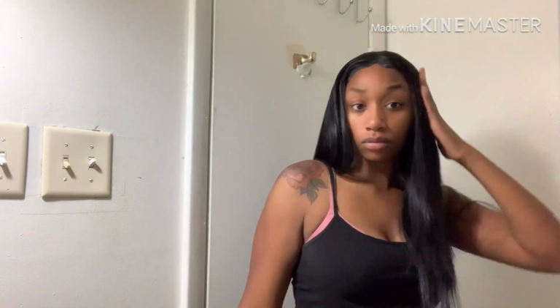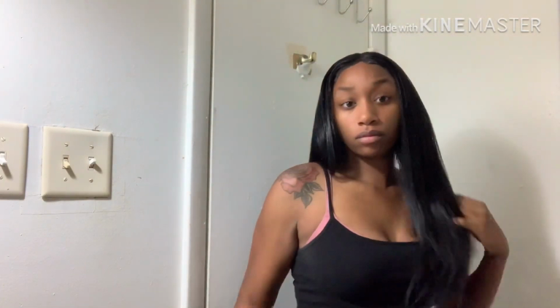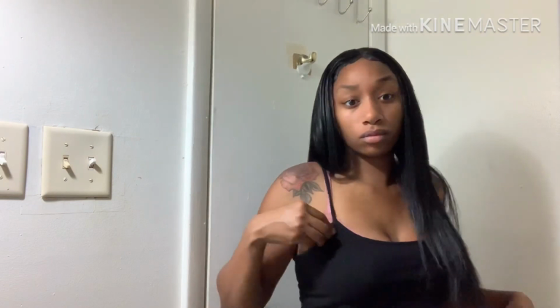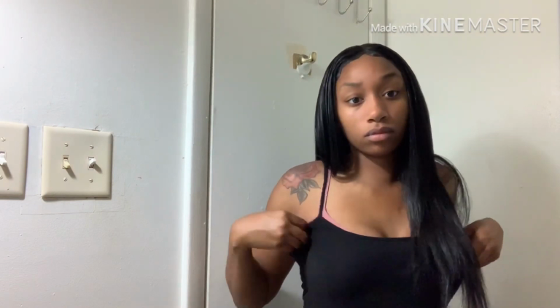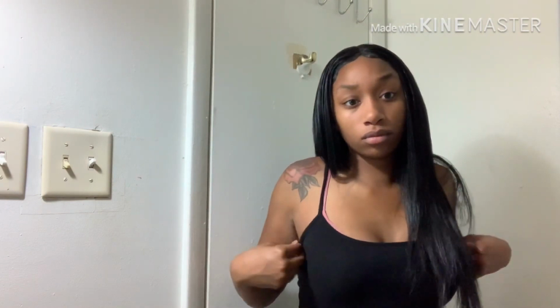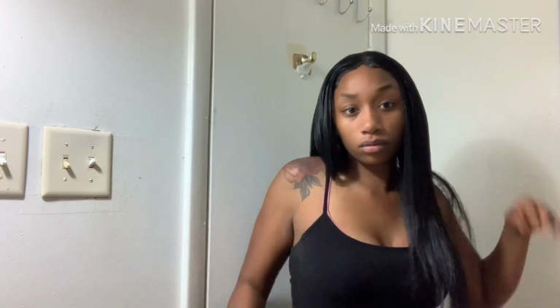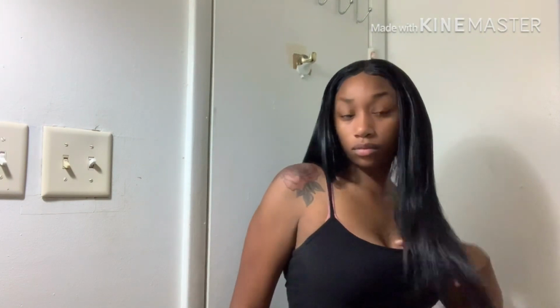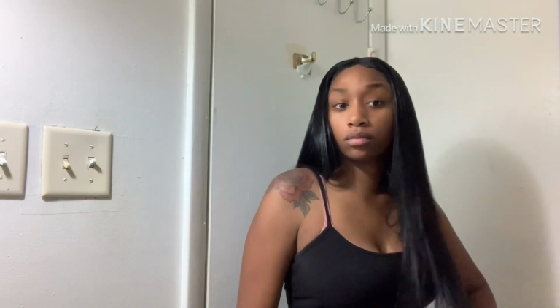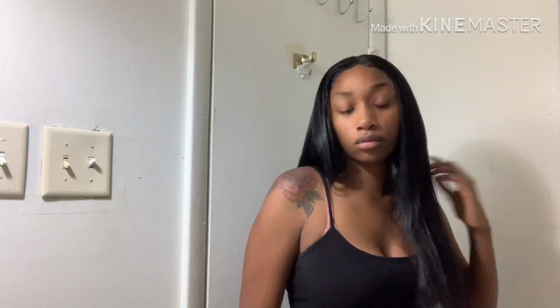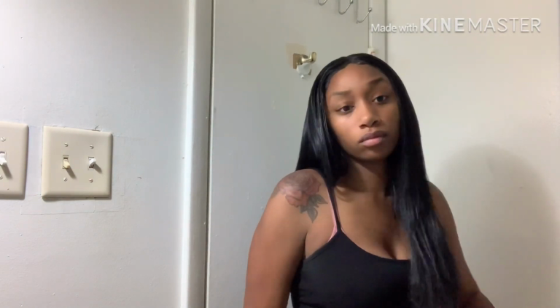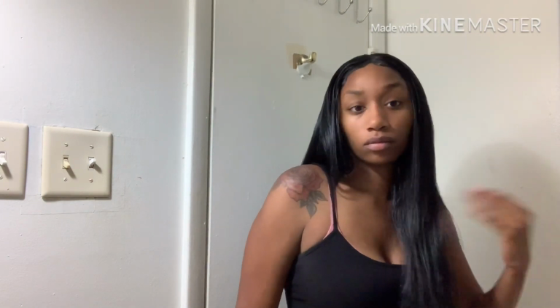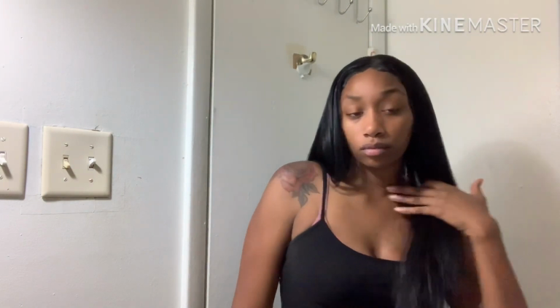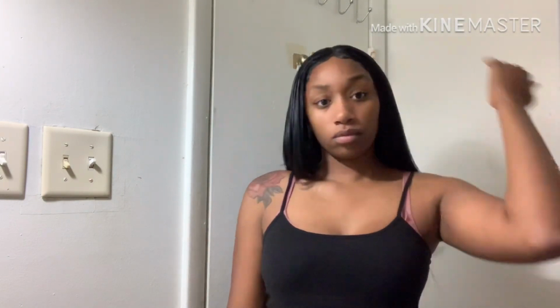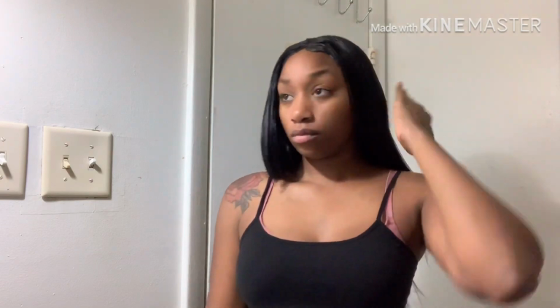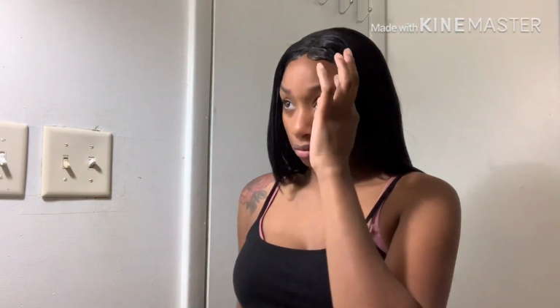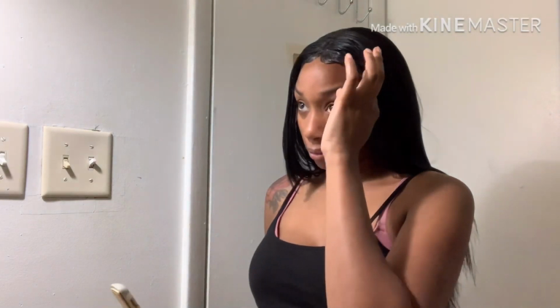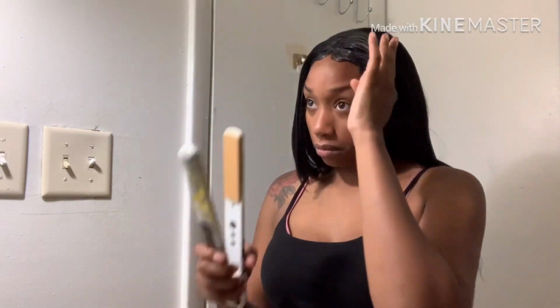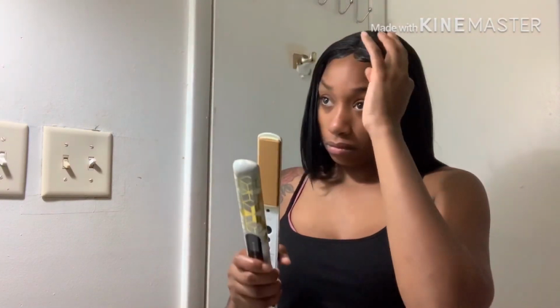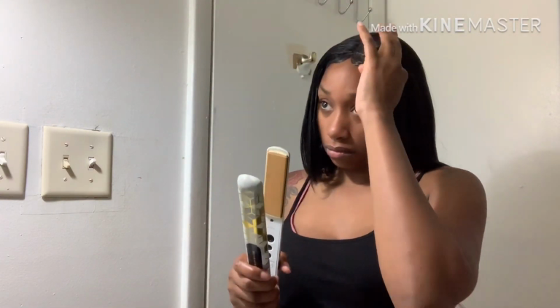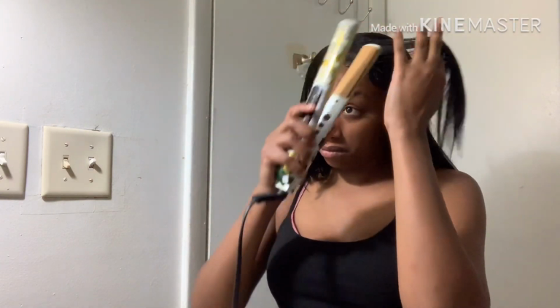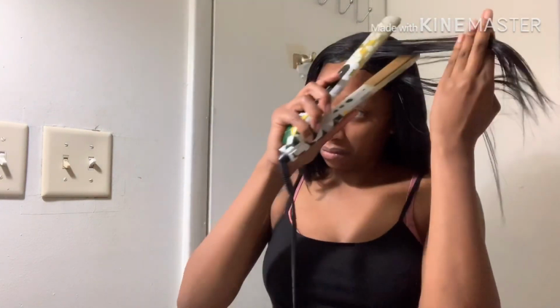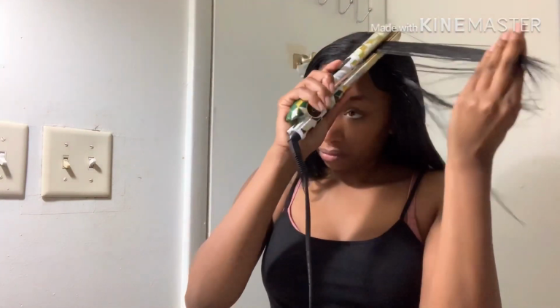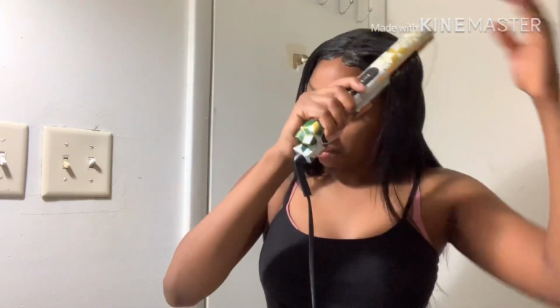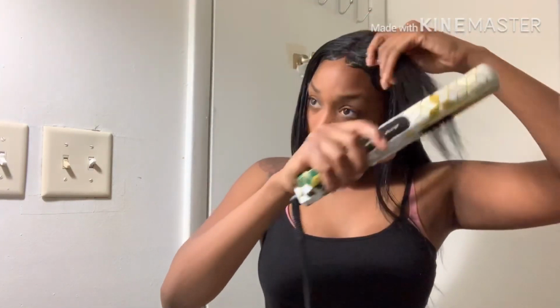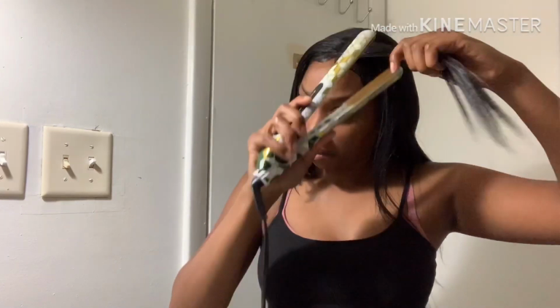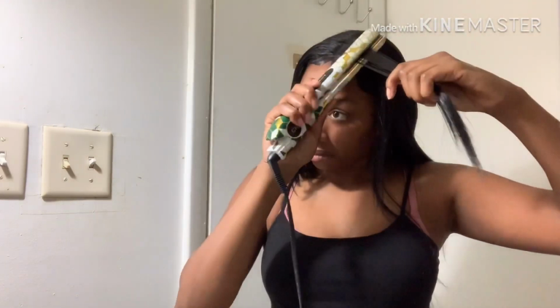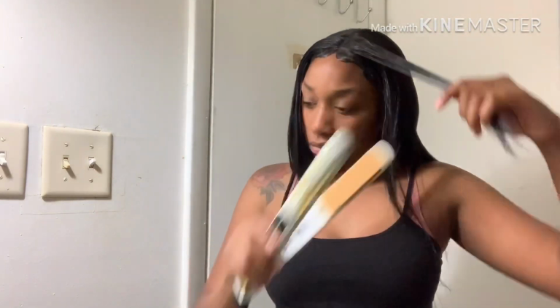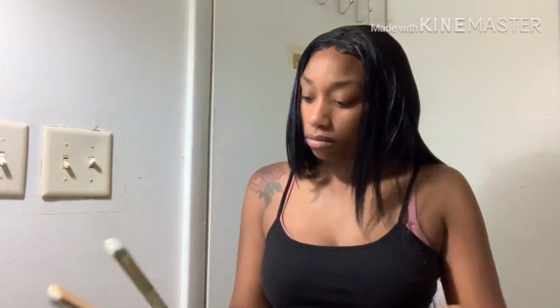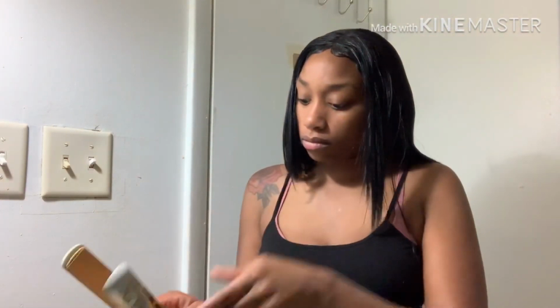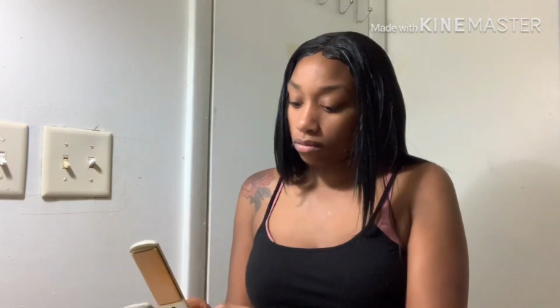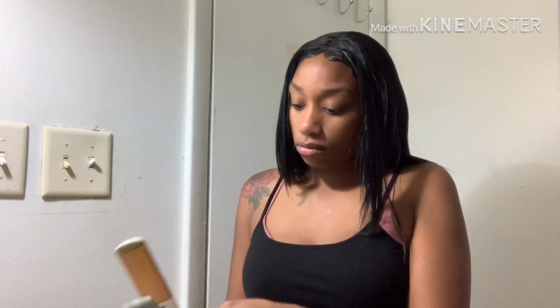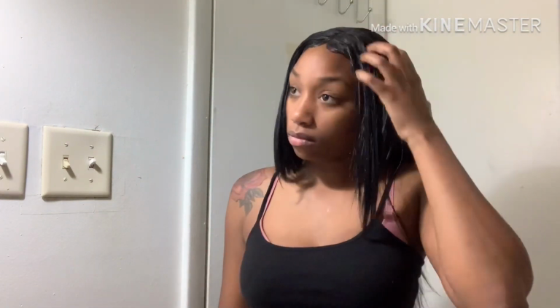So here's what the wig looks like after I've done the baby hairs and just brushed through it a little bit. I'm going to run through it with my flat iron just to give it a straighter look. You could leave it like this if you'd like, but I just prefer it to look a little bit straighter.